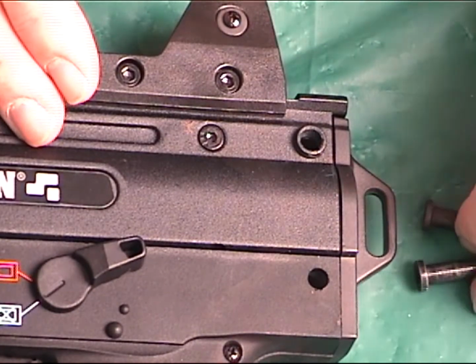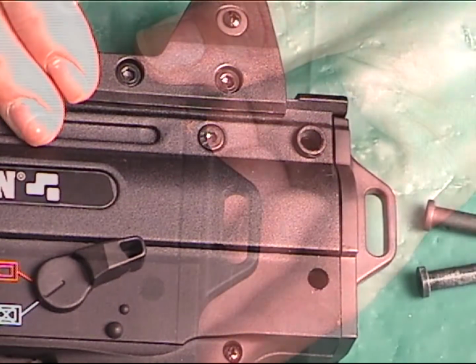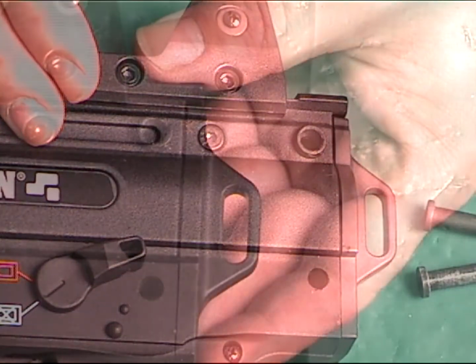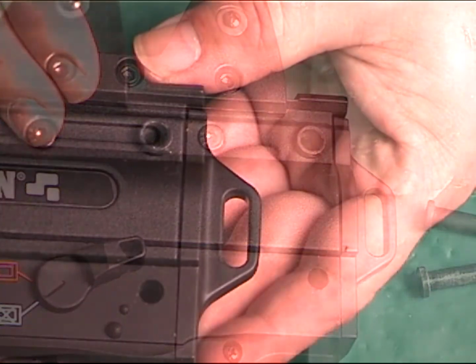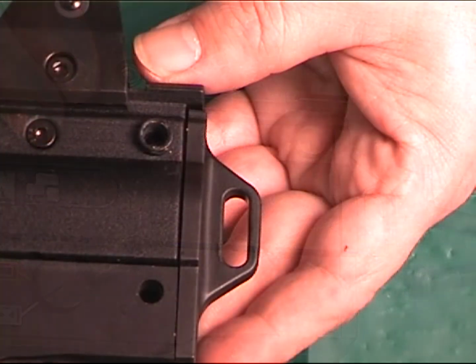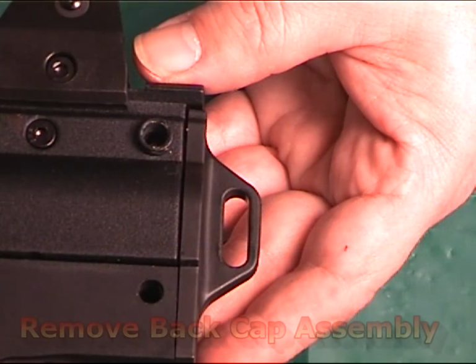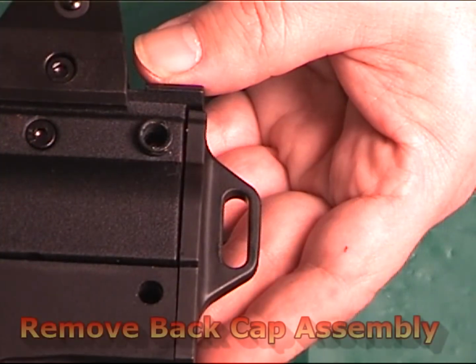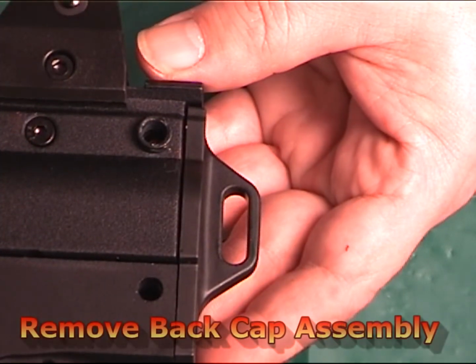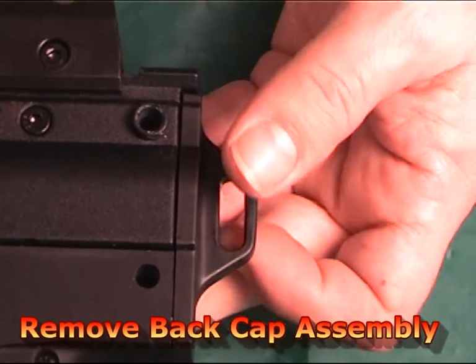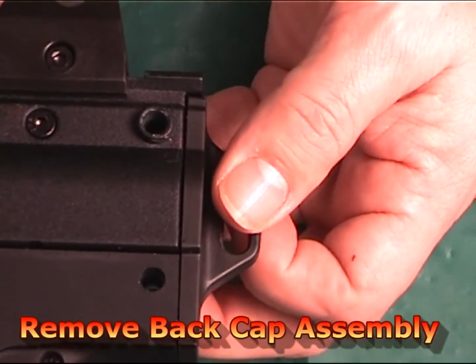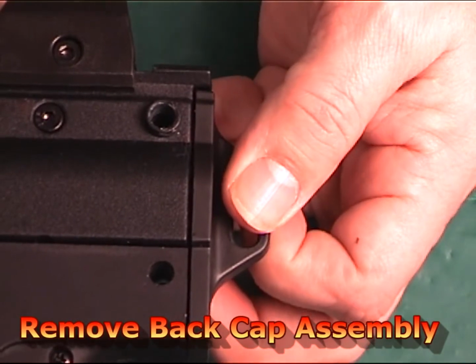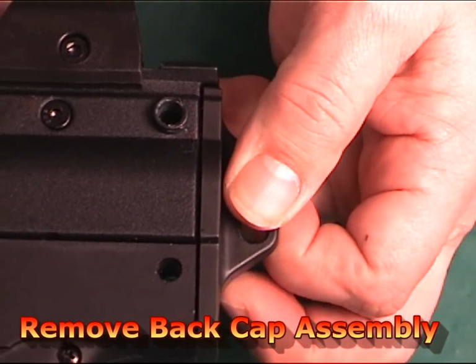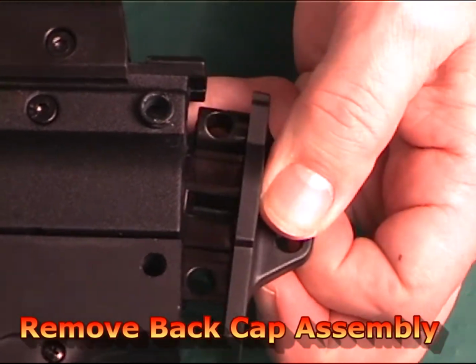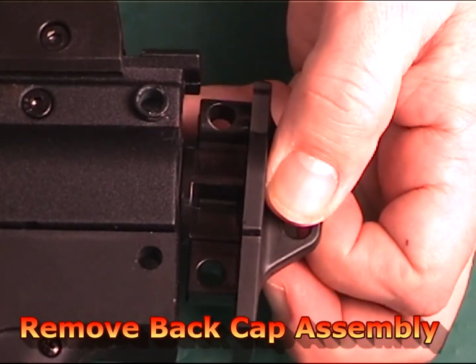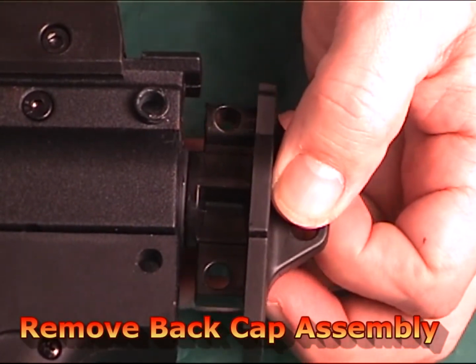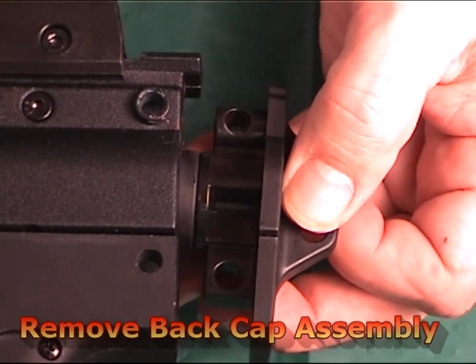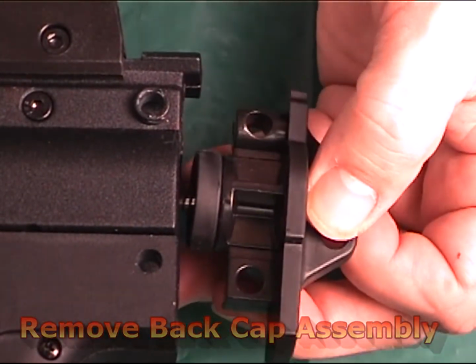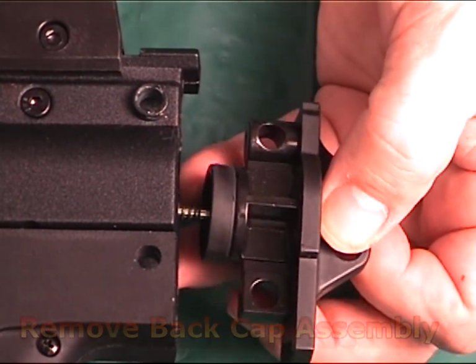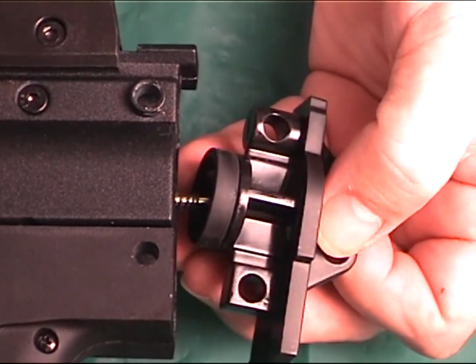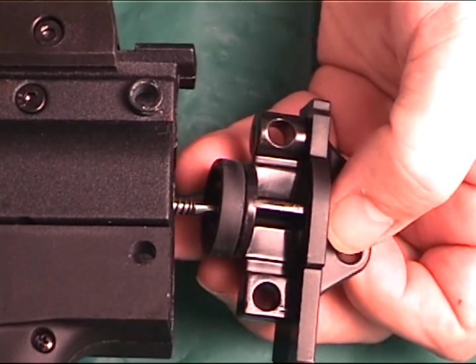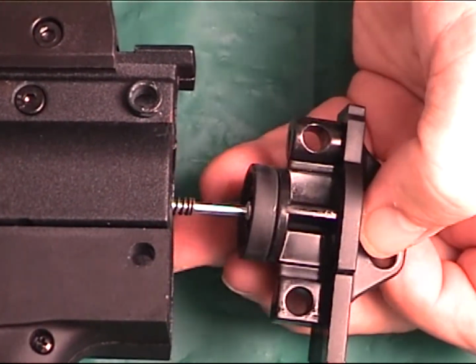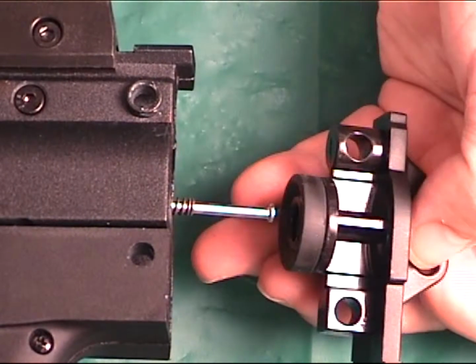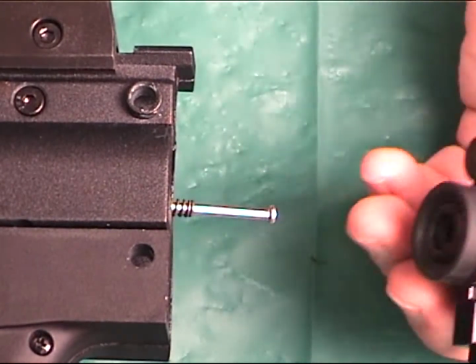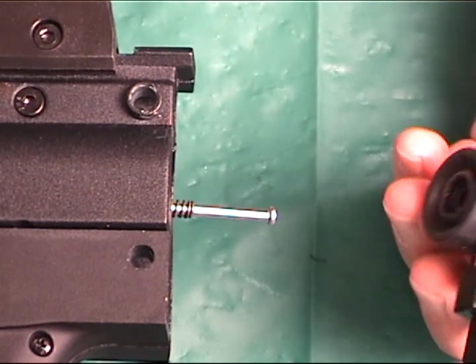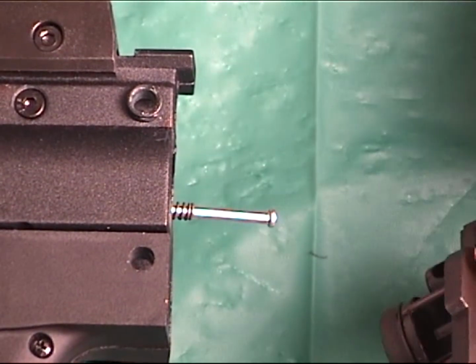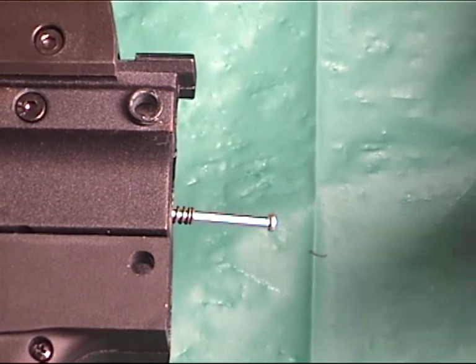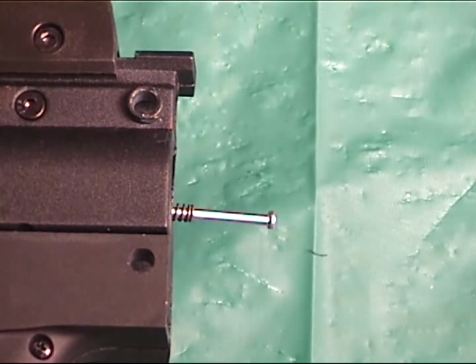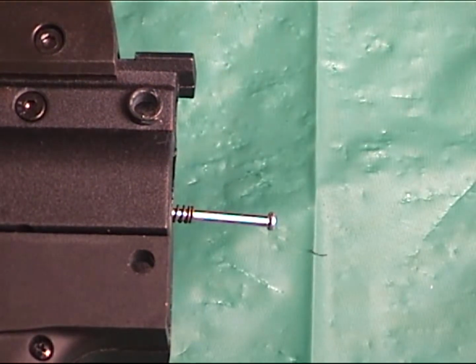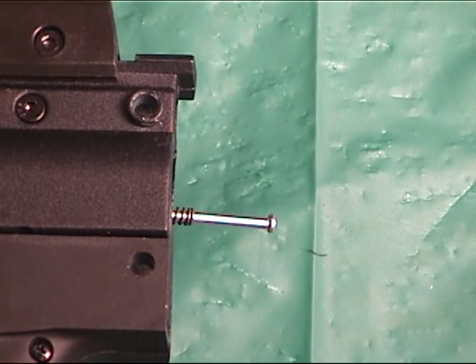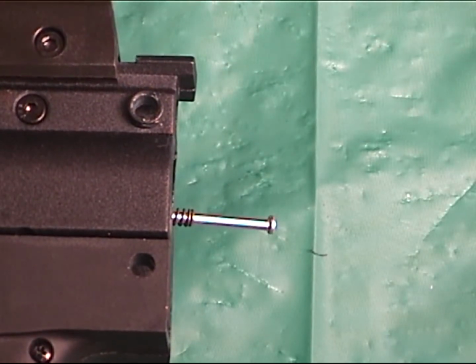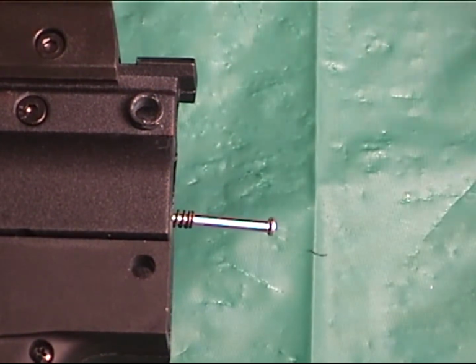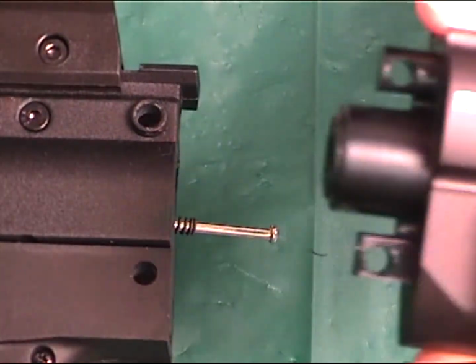Next, remove the back cap assembly. When removing, be careful not to let the inner spring or pin fall out. Just push them back into place until the new buttstock cap is back in place.